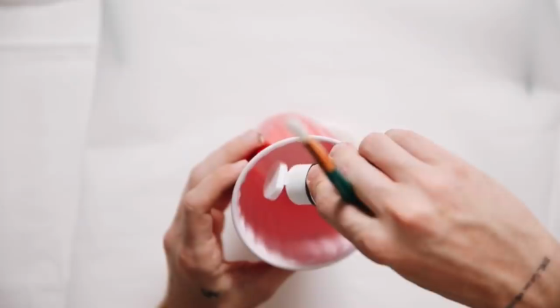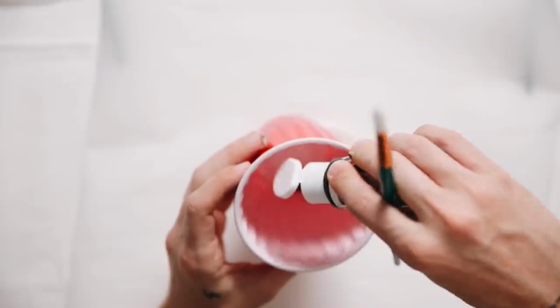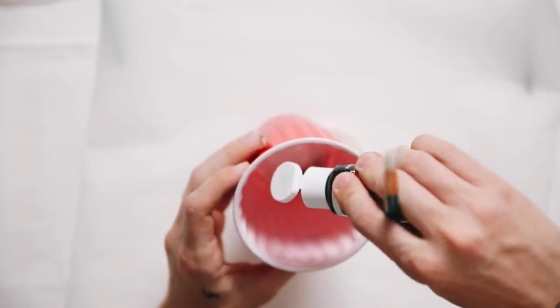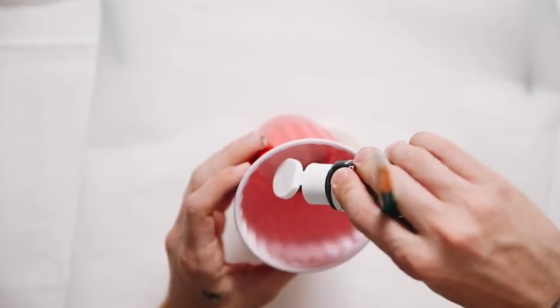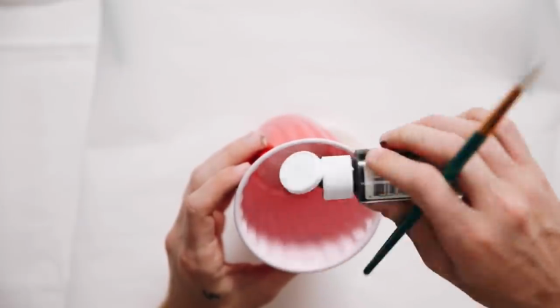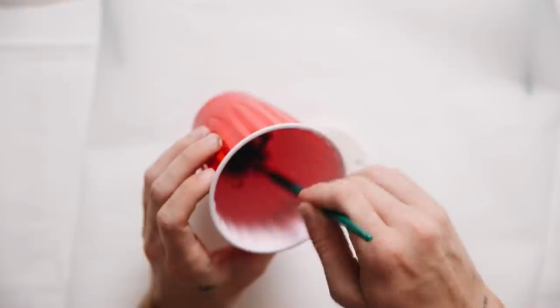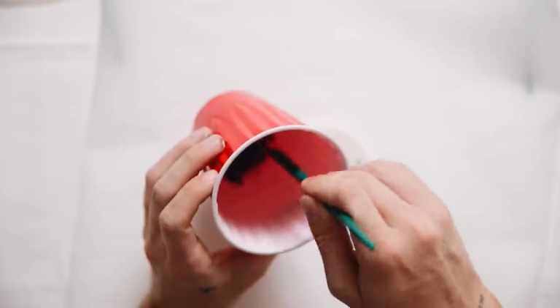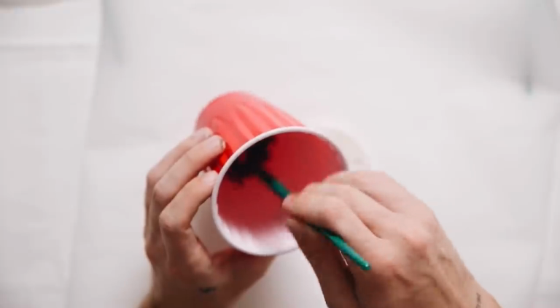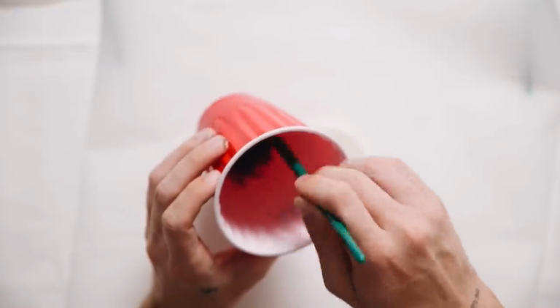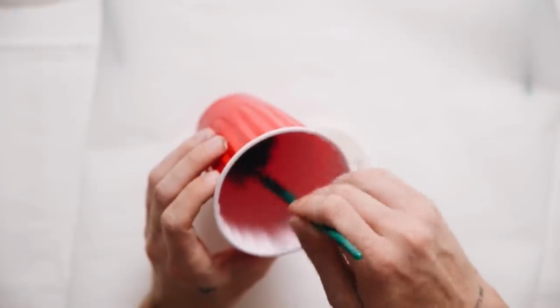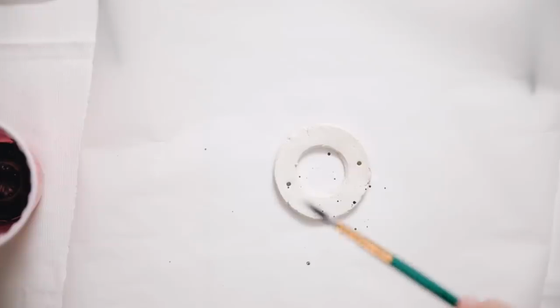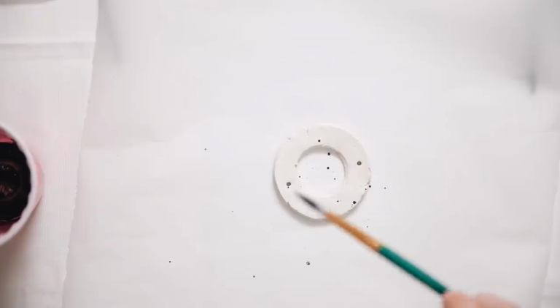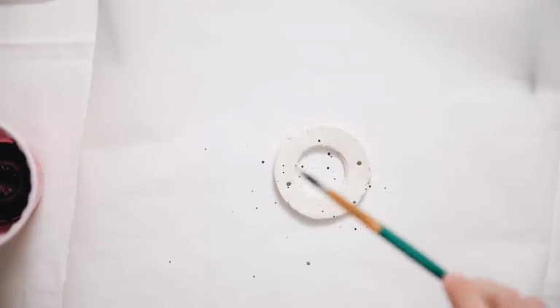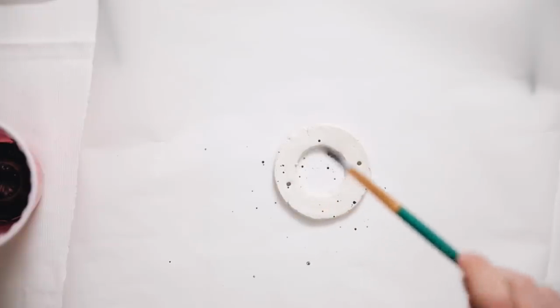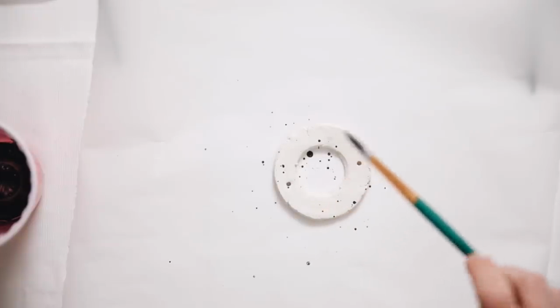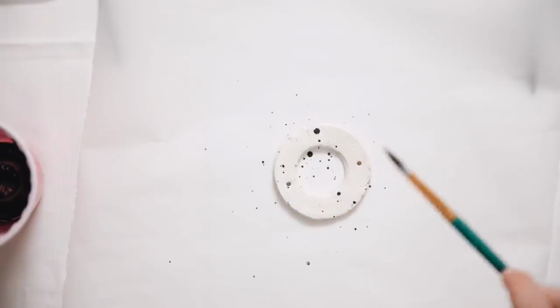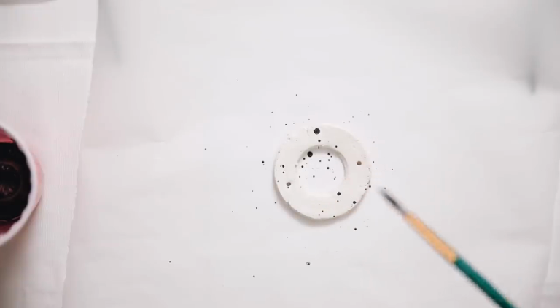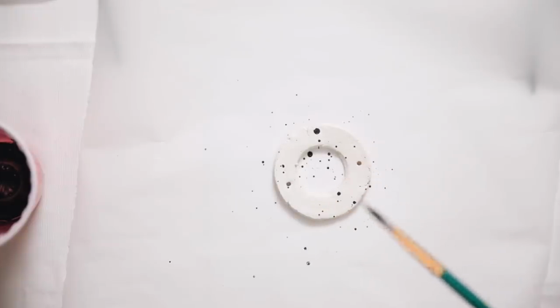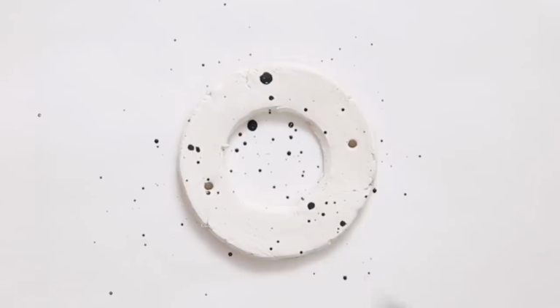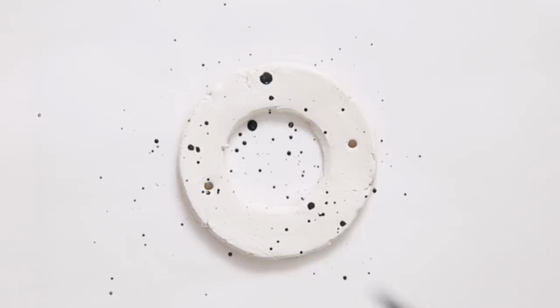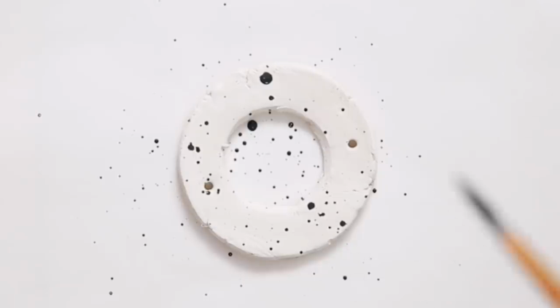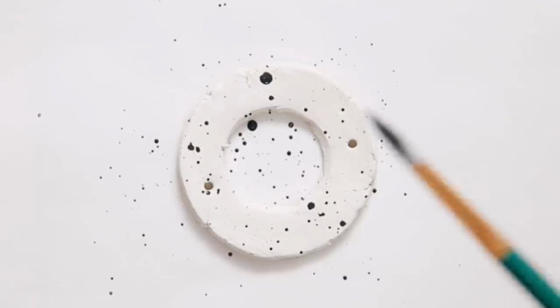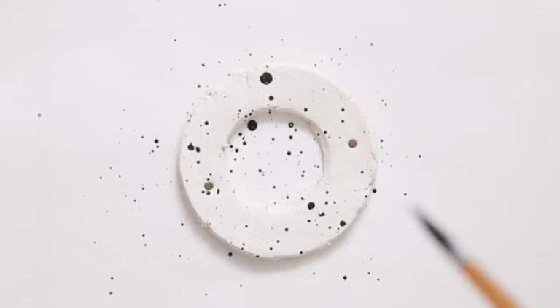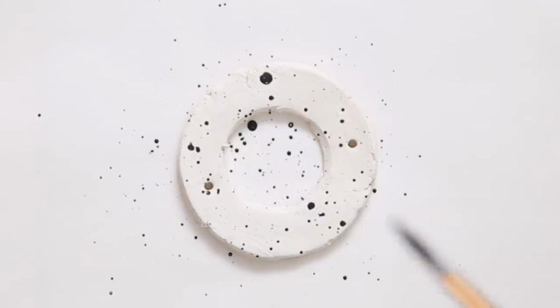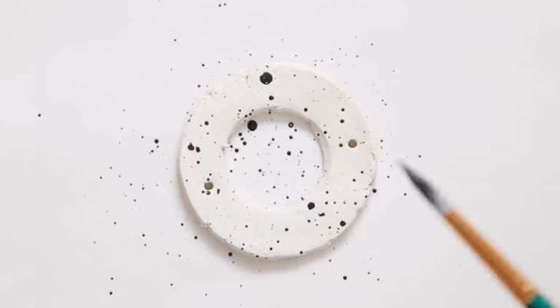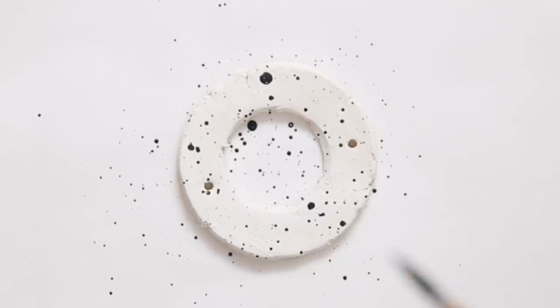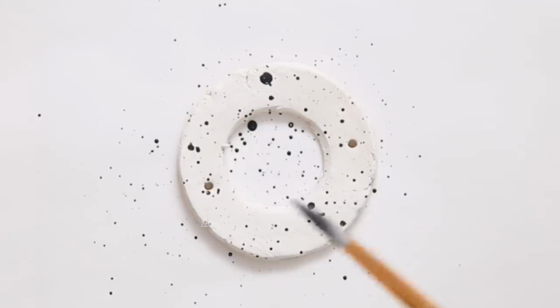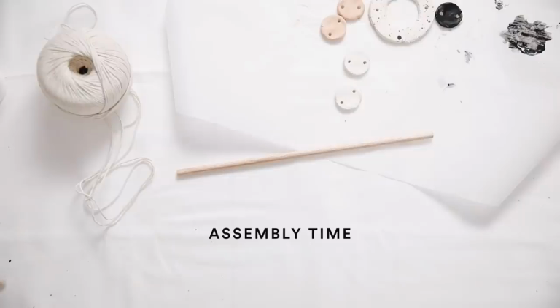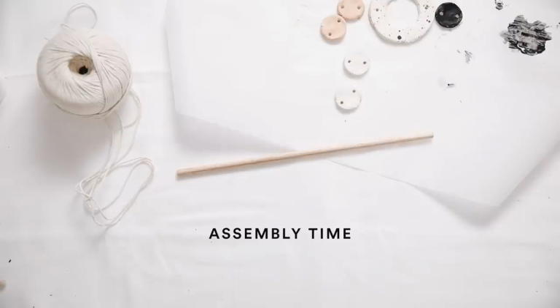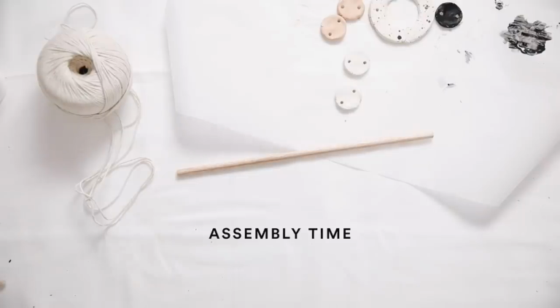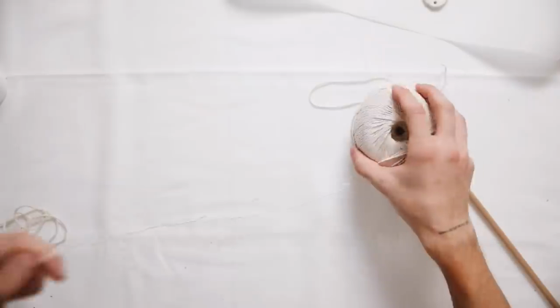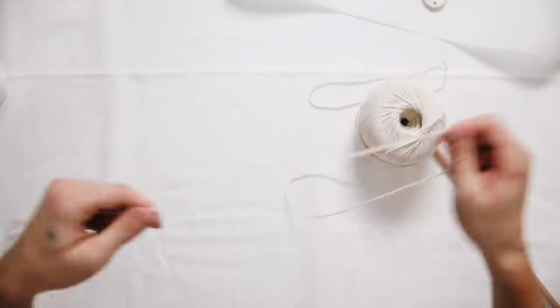I used a little water mixed with black paint to create a watery consistency and just splattered that onto the focal point. It adds a nice splatter-painted effect, making it look speckled and adding a lot more visual interest.